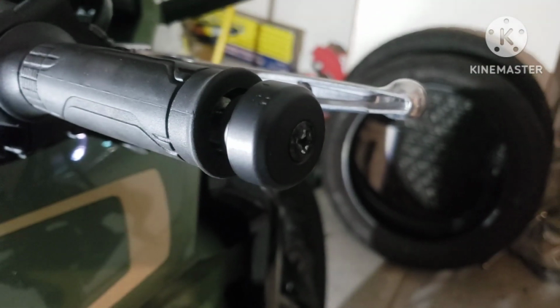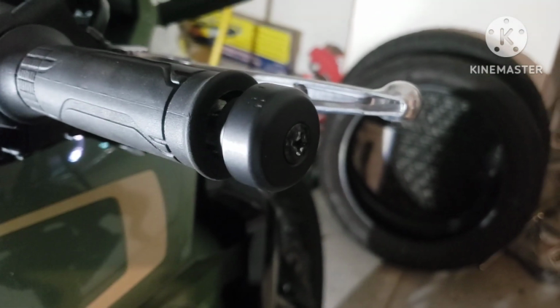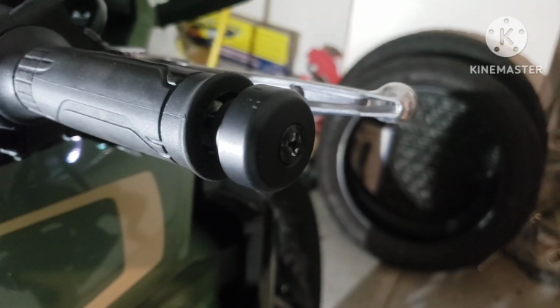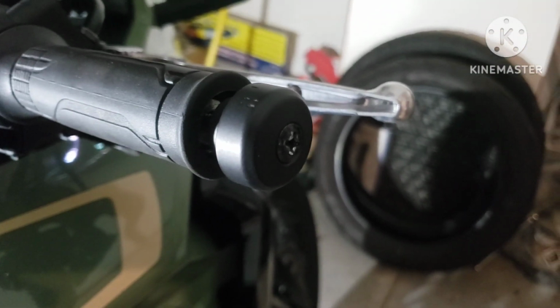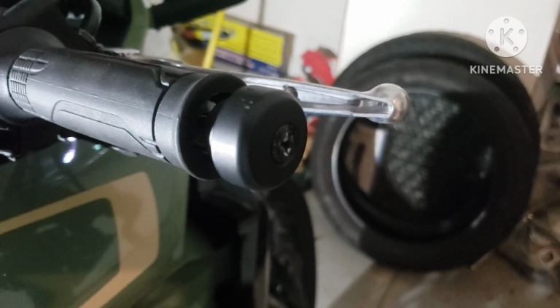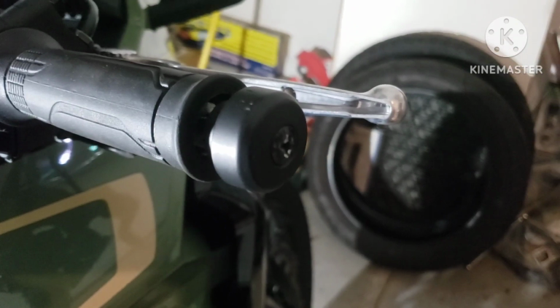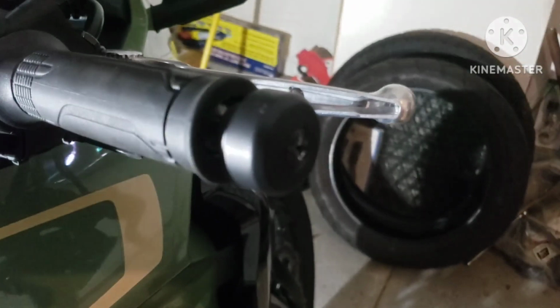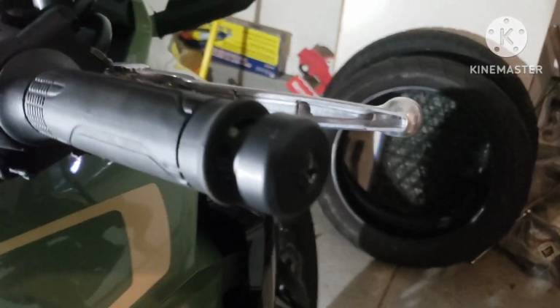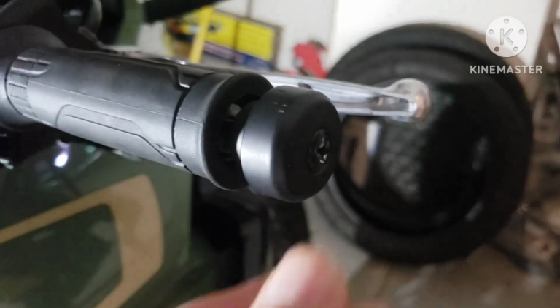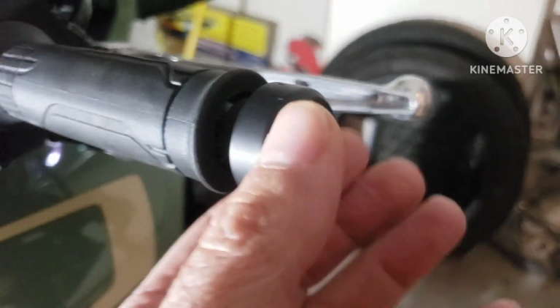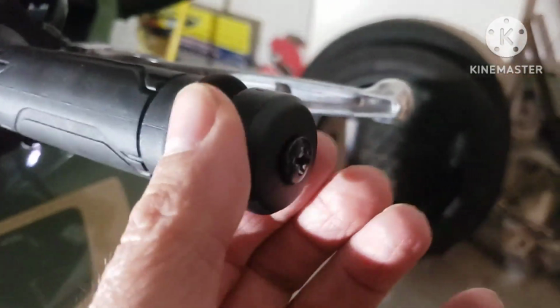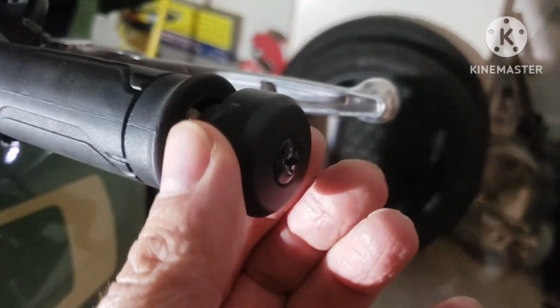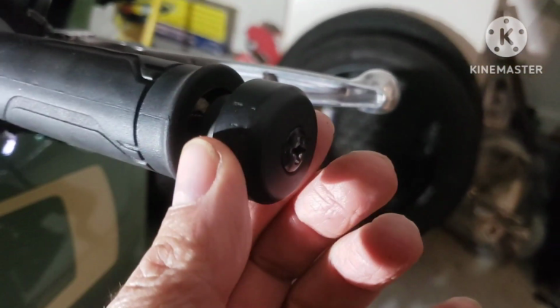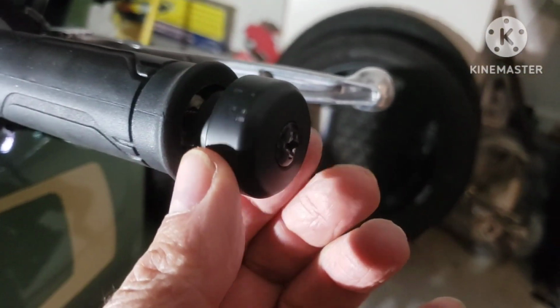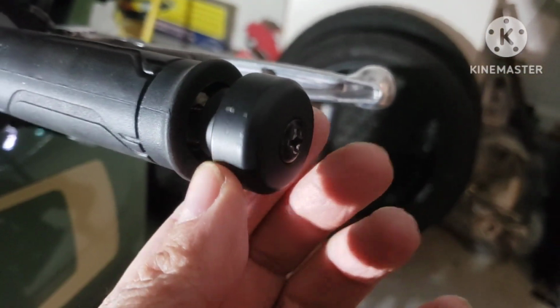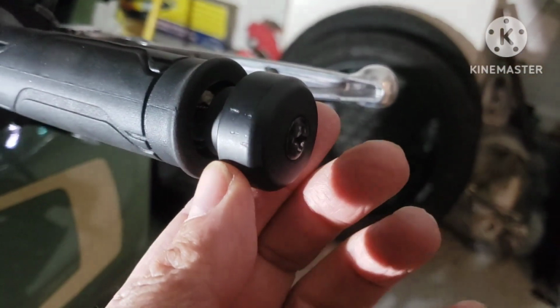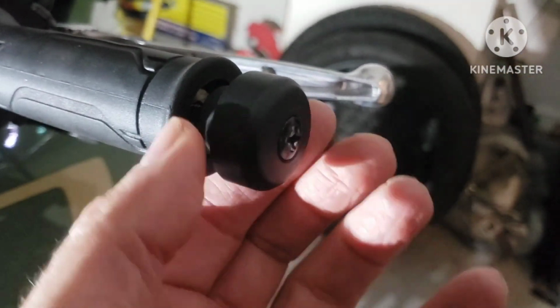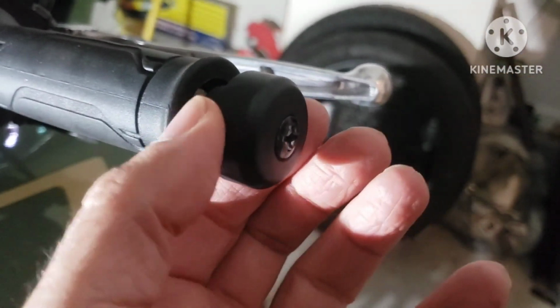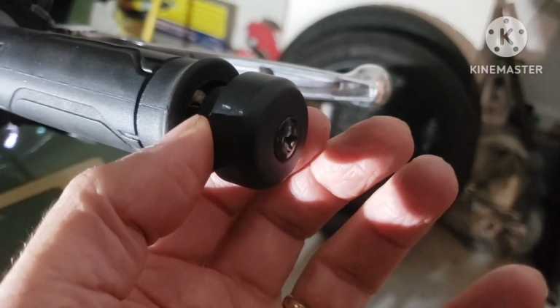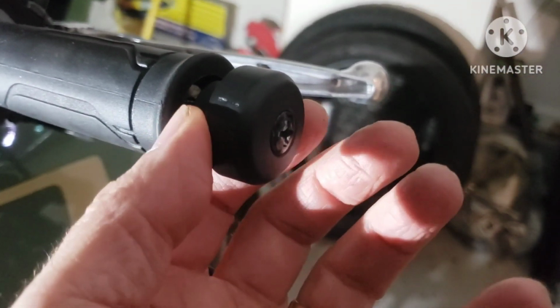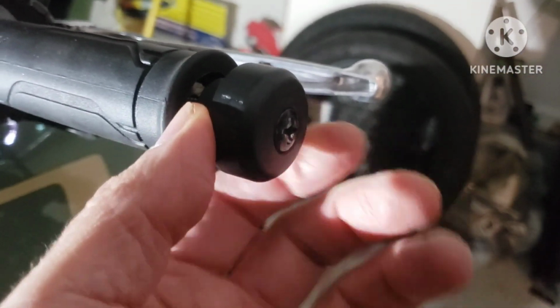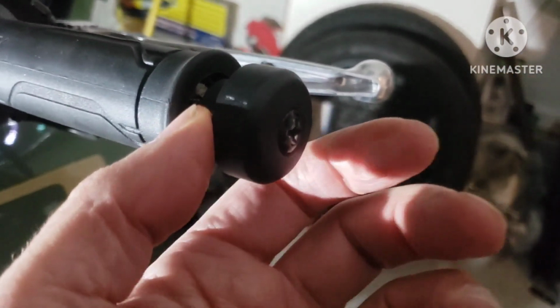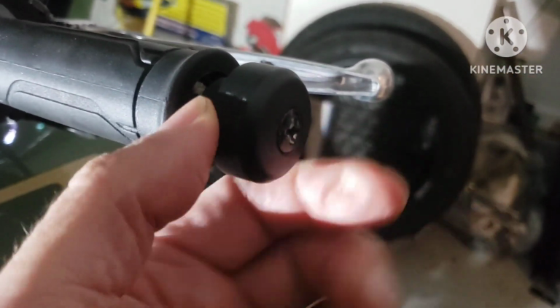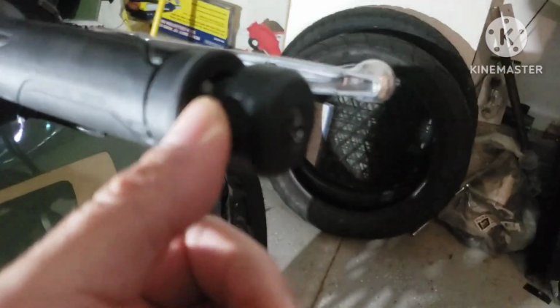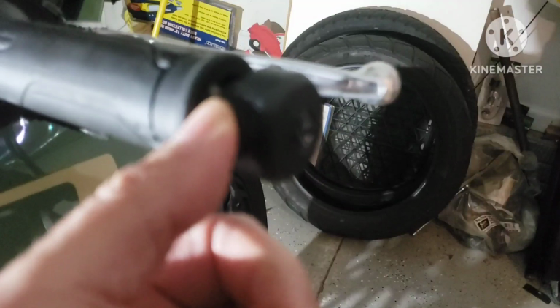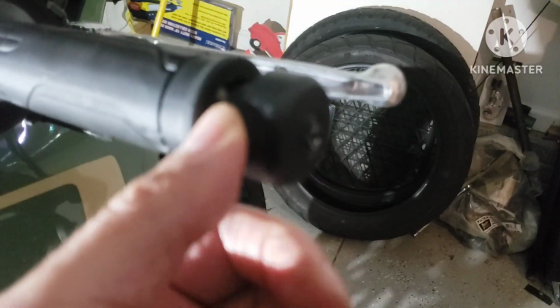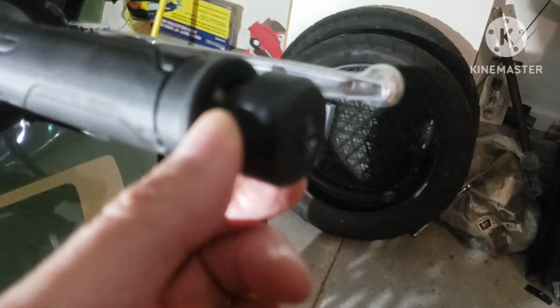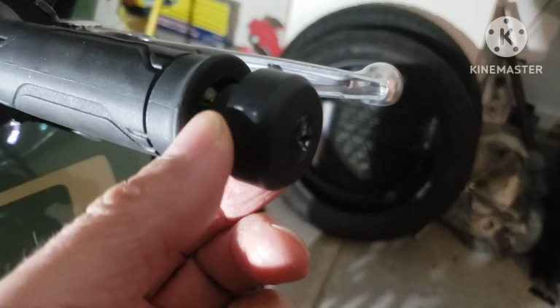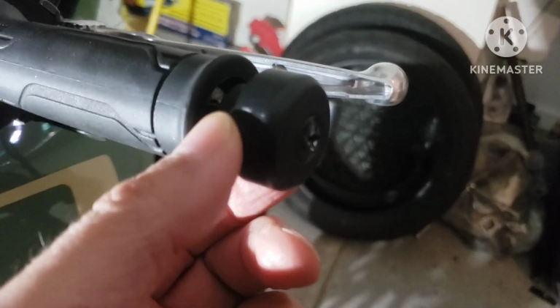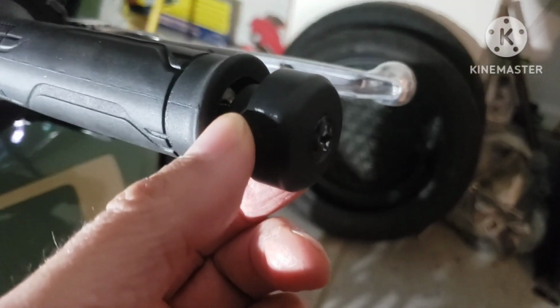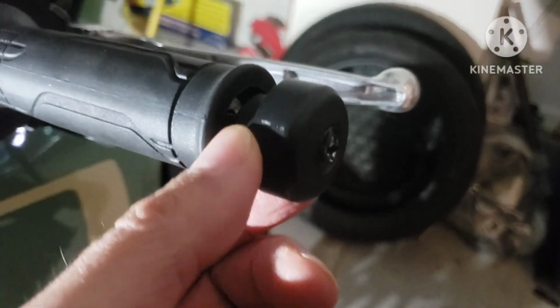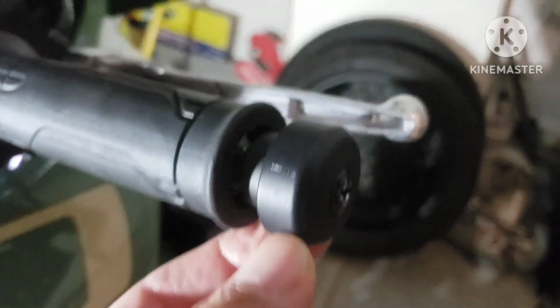Assuming that you've got the screw loose, unscrew it but do not take it all the way out. Just leave about a half inch gap there, a couple centimeters.